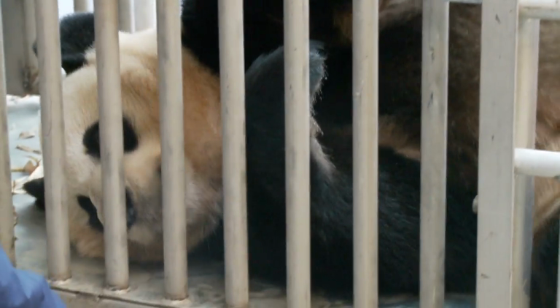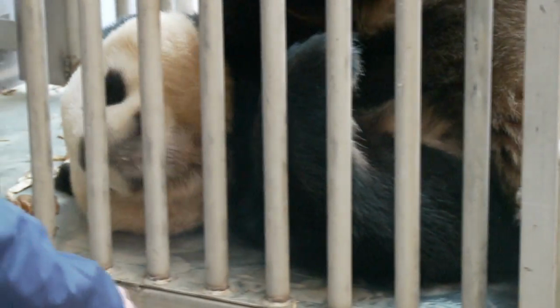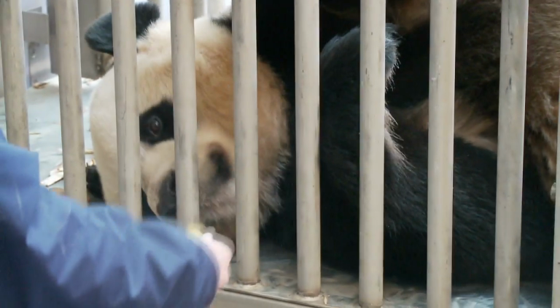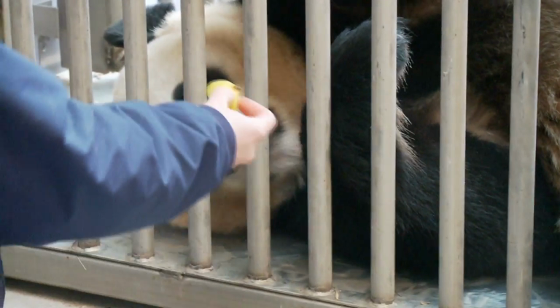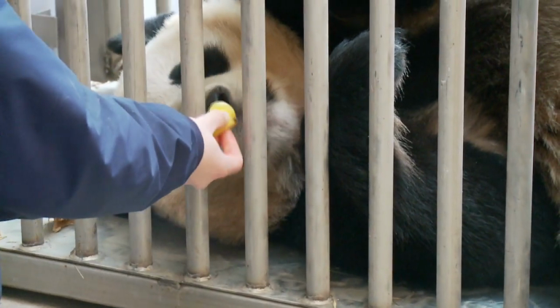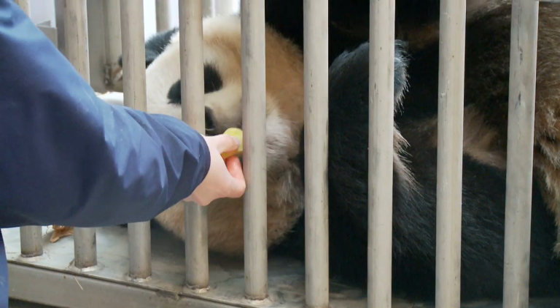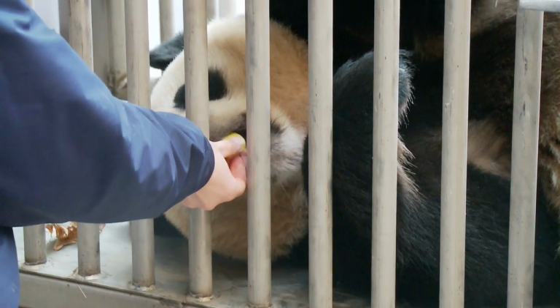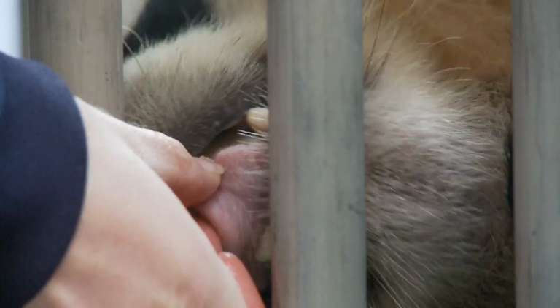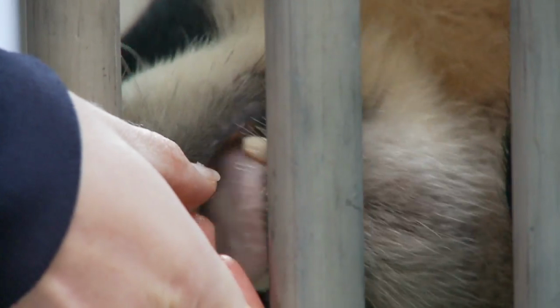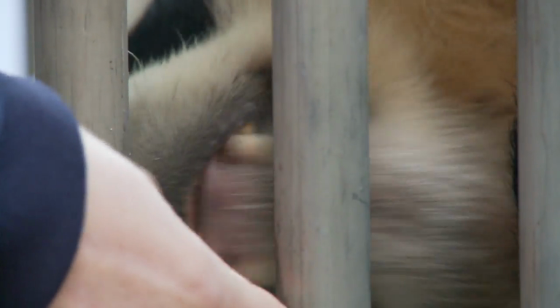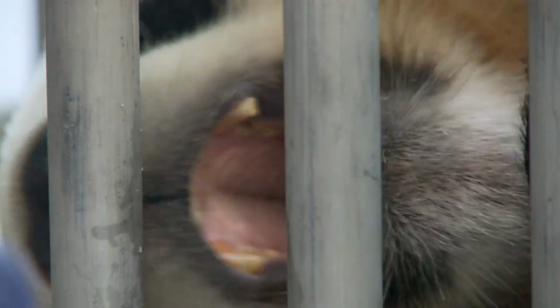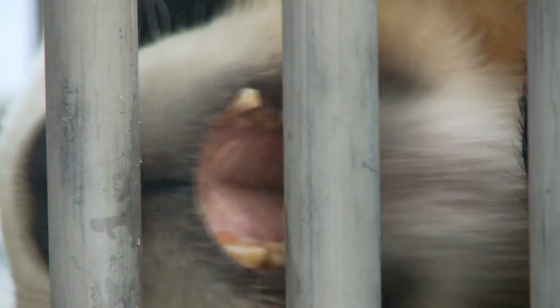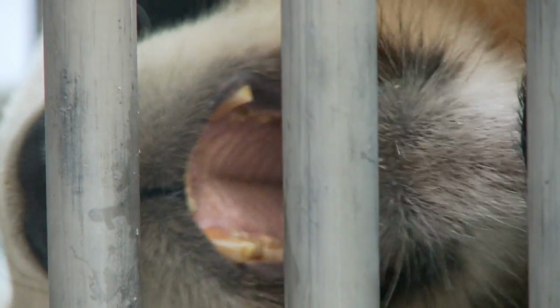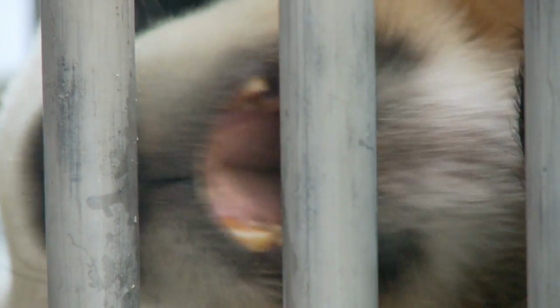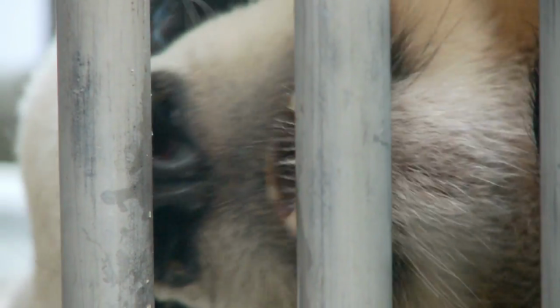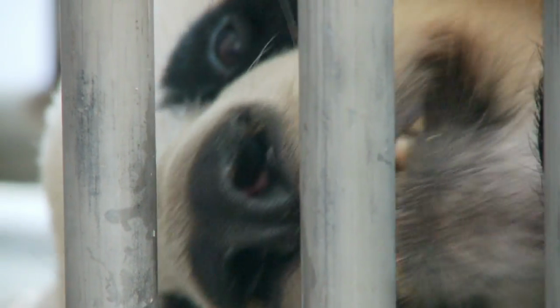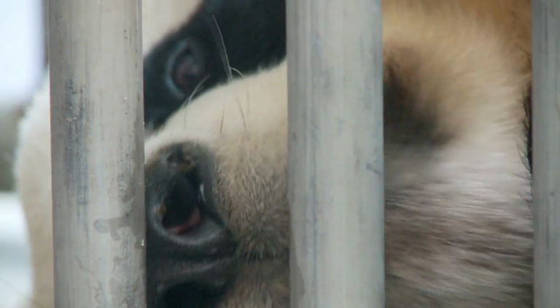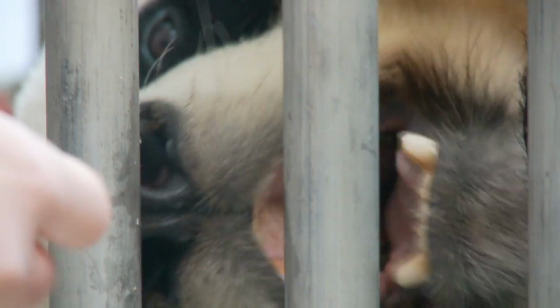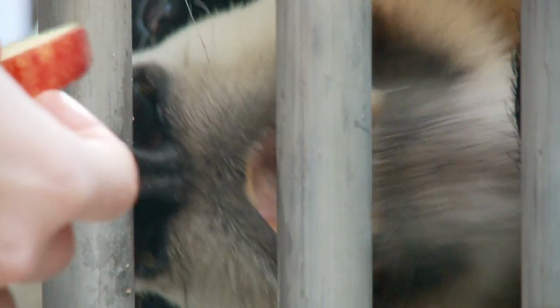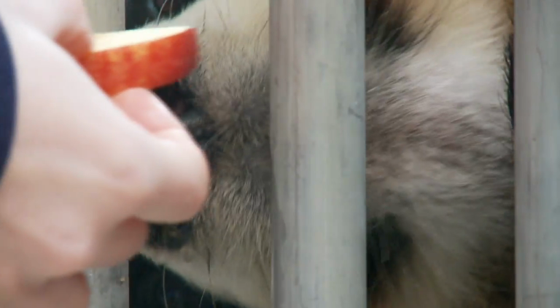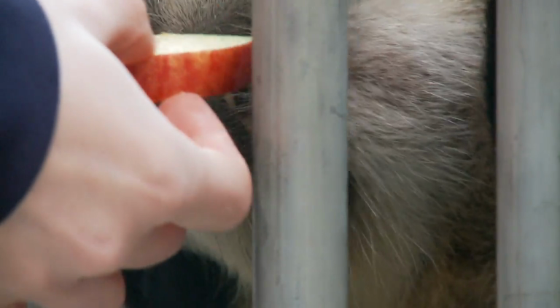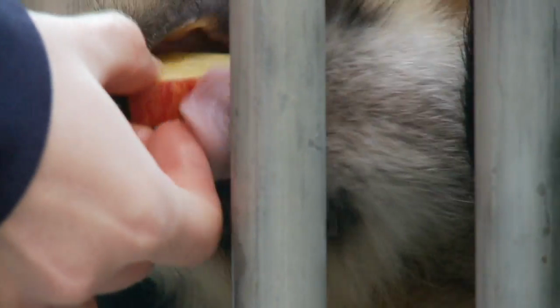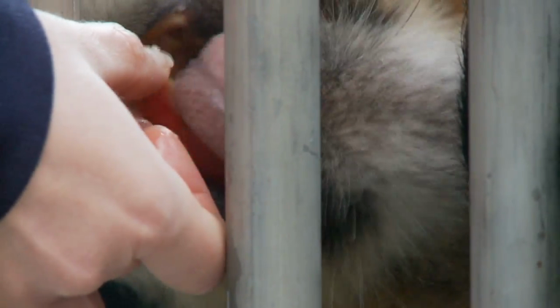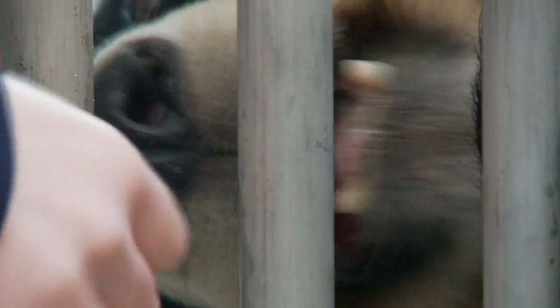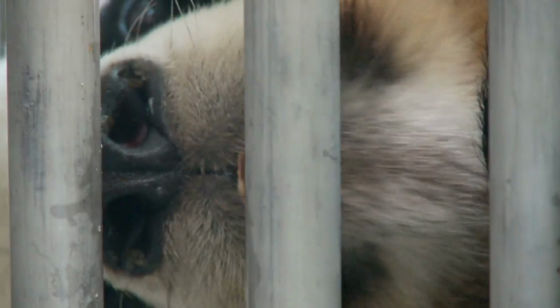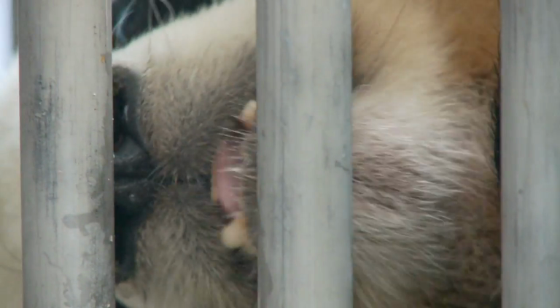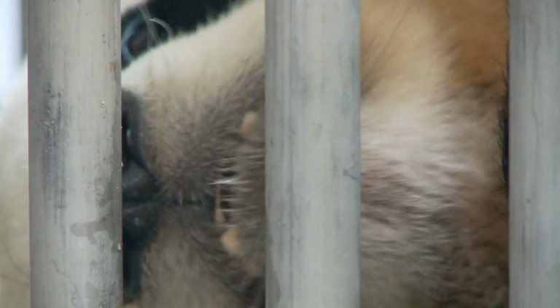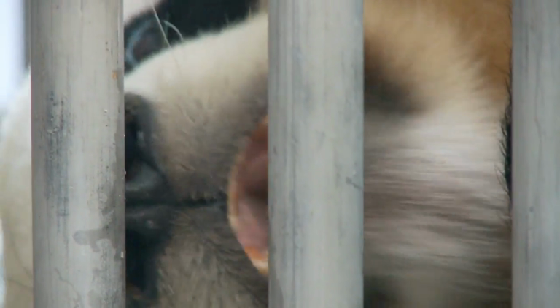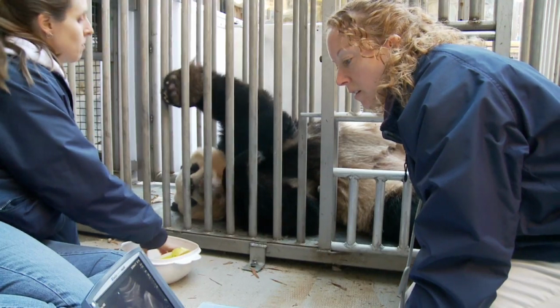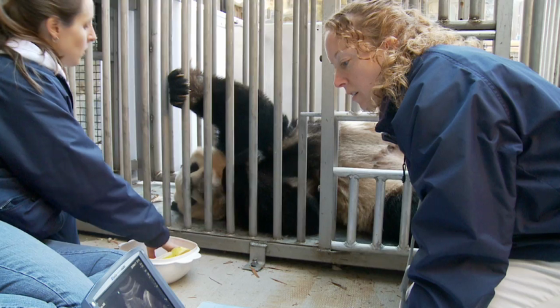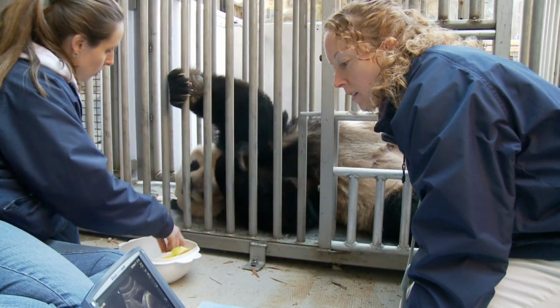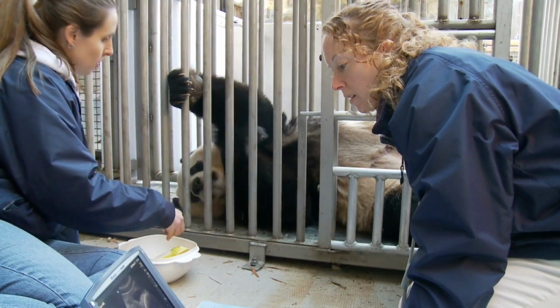She was artificially inseminated in January. She's been trained to lay down in the chute in a good position for us. That's thanks to zookeepers who use positive reinforcement and slices of apples and pears to get Mei to comply. And at this point, she's a pro.